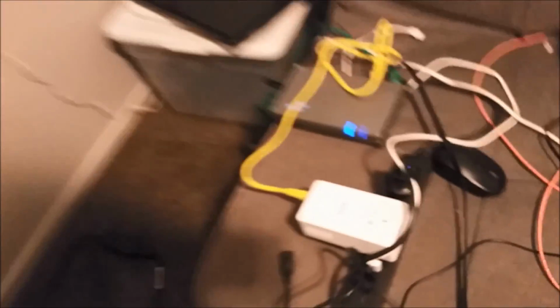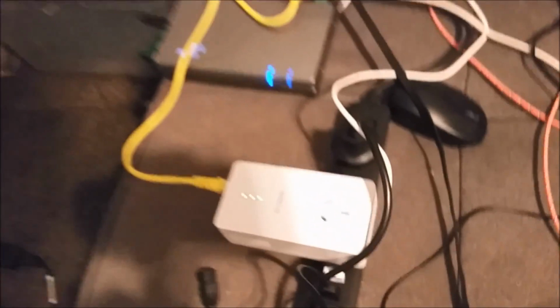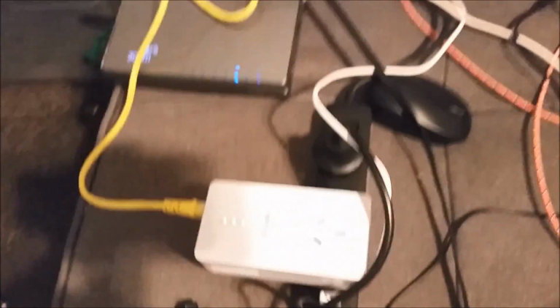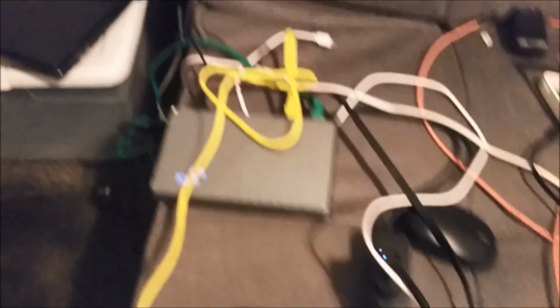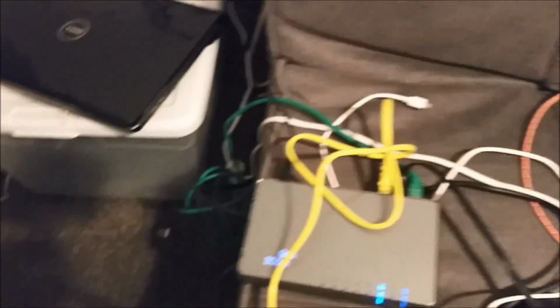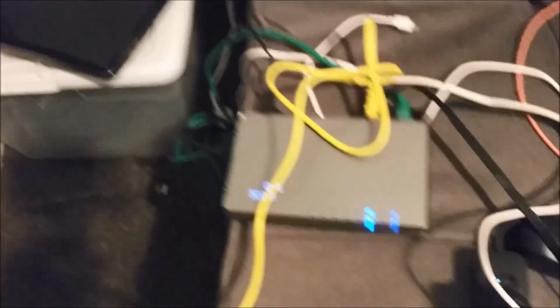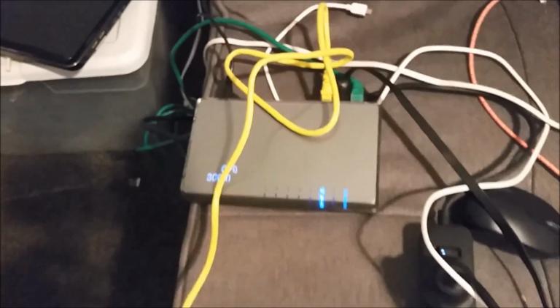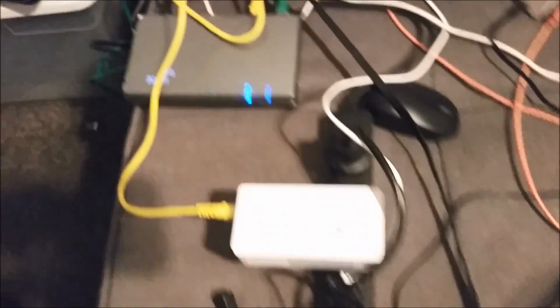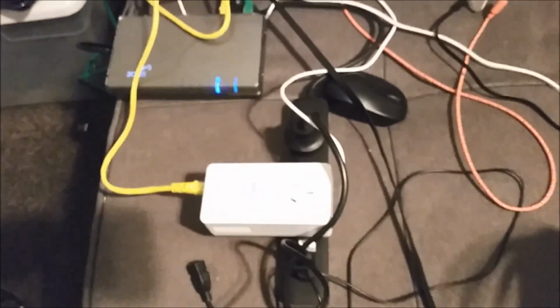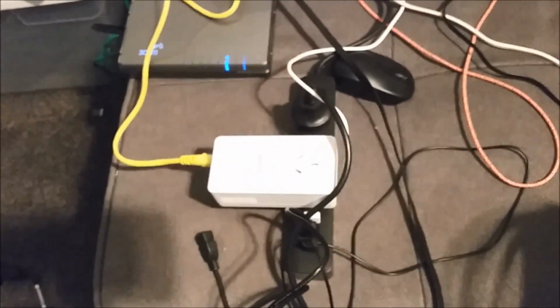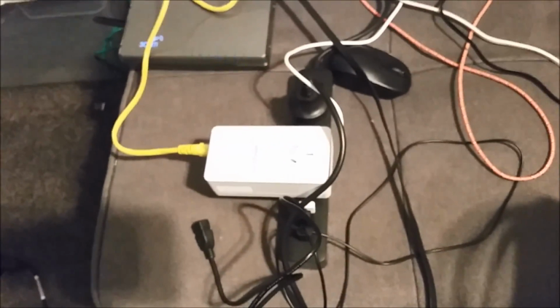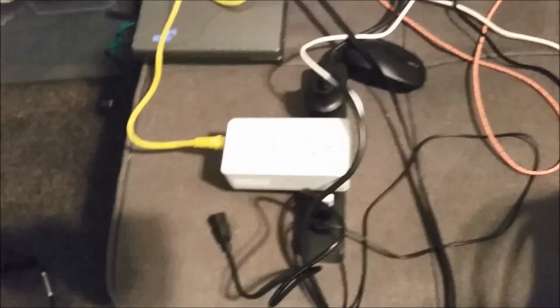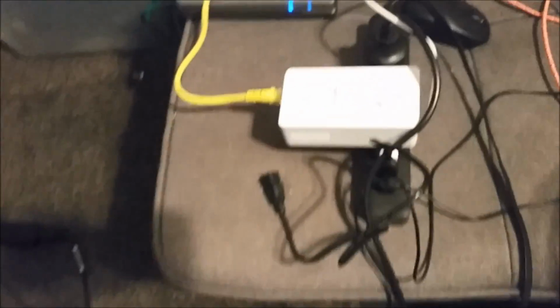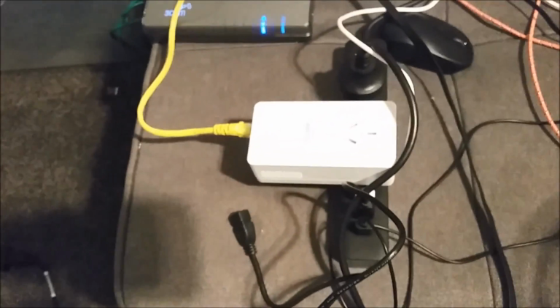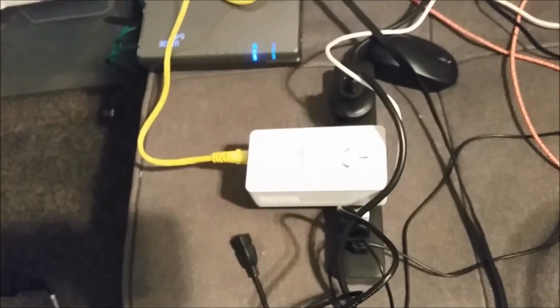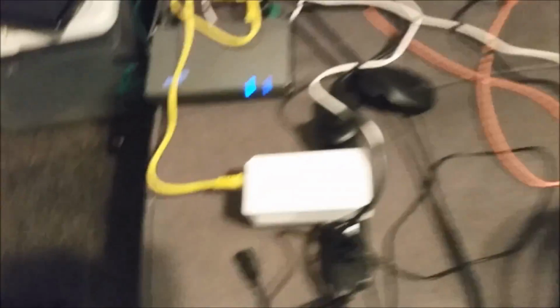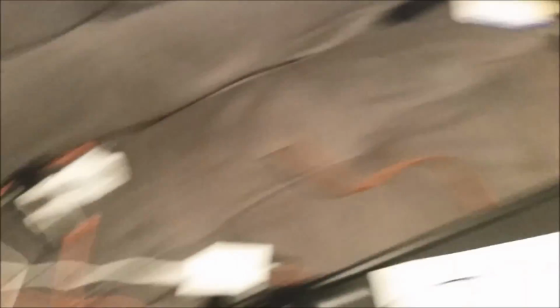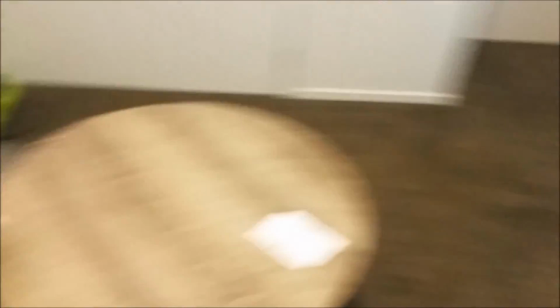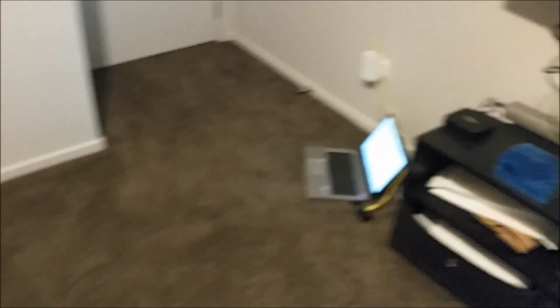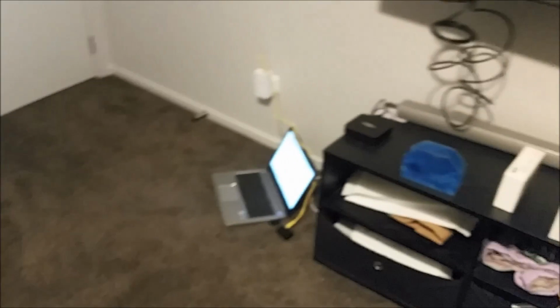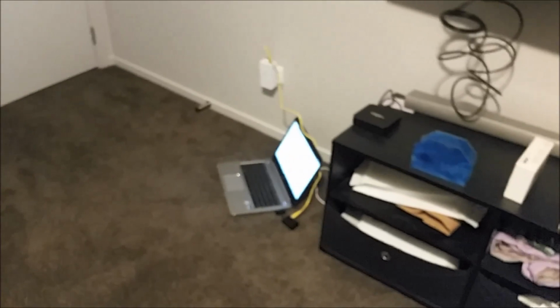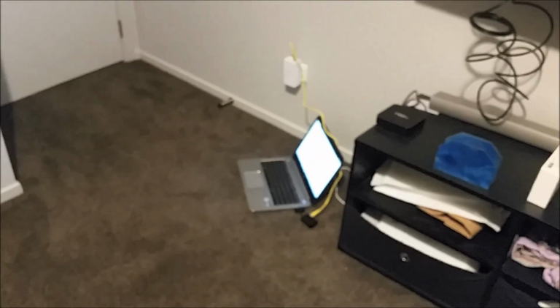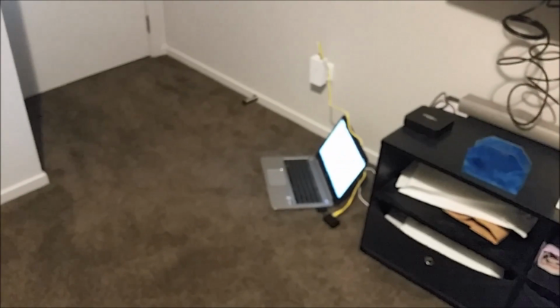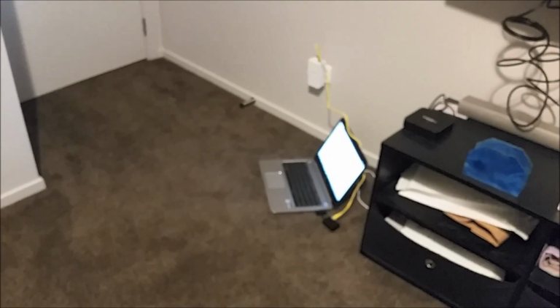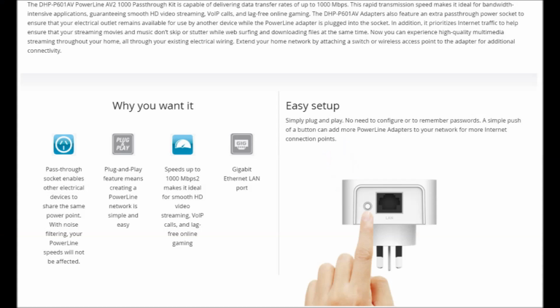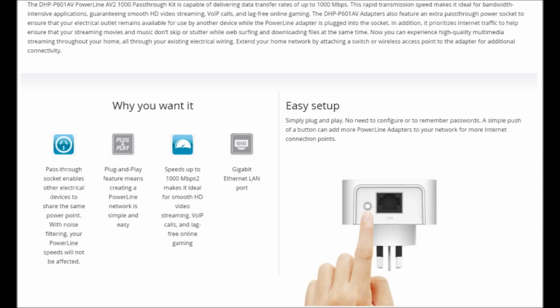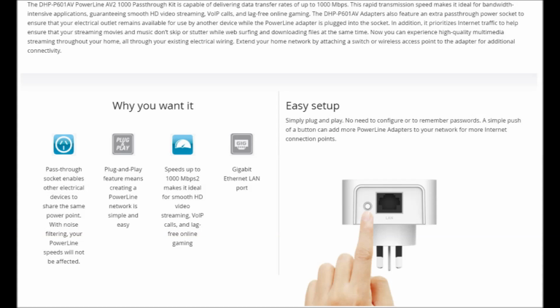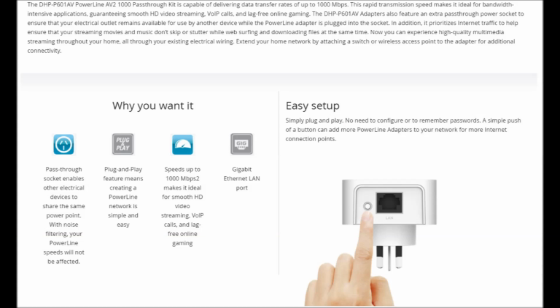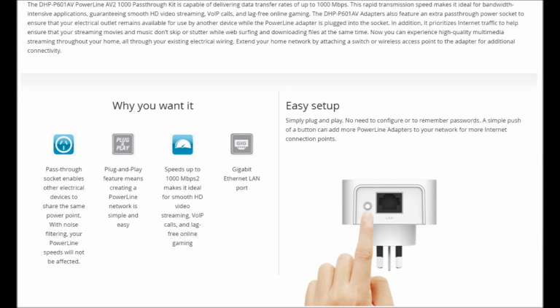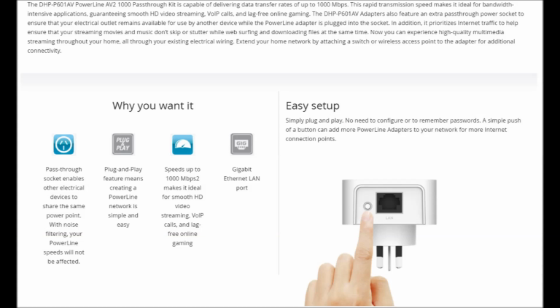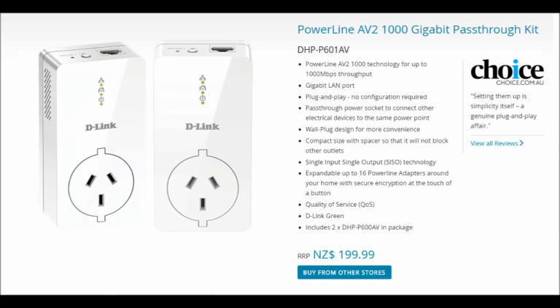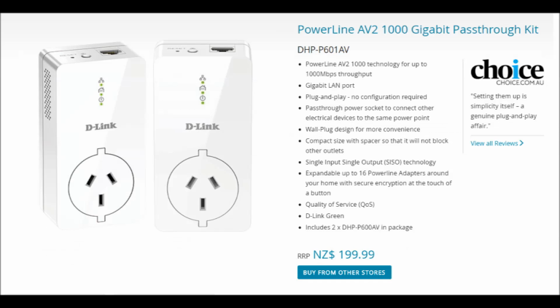This is a perfect device where you need a high-speed wired connection and your Wi-Fi signal is weak. You can extend your Powerline network by adding up to 16 adapters in total. I really like the plug-and-play feature with no configuration to be done.